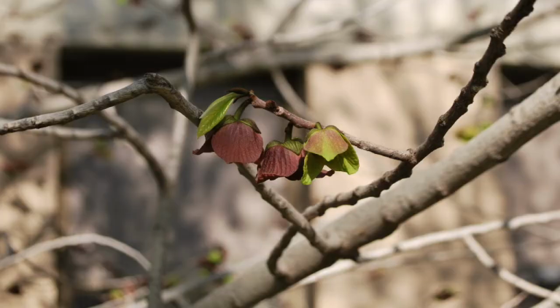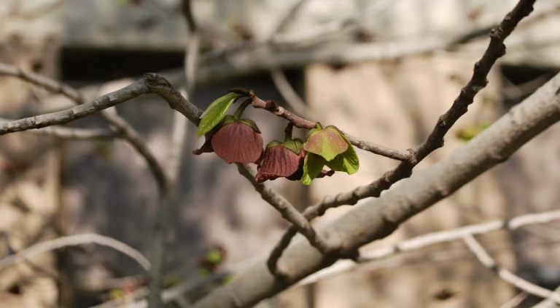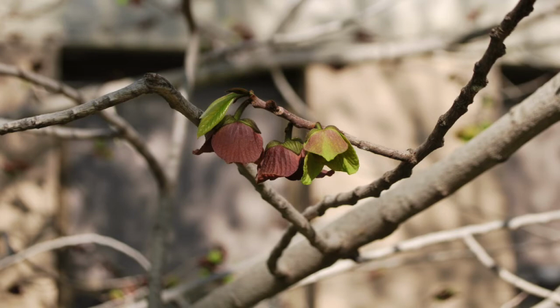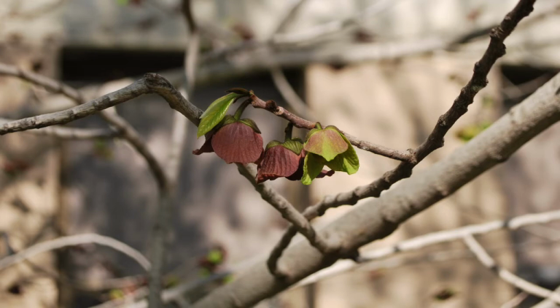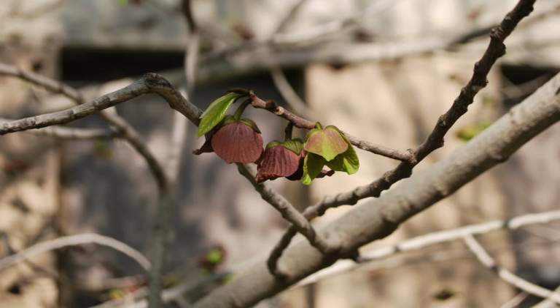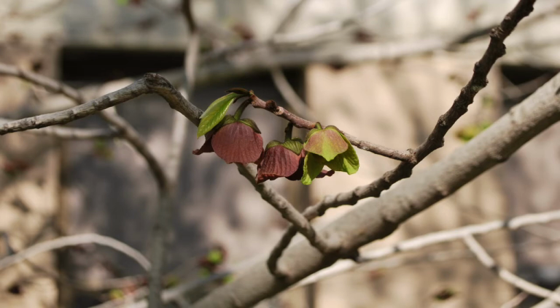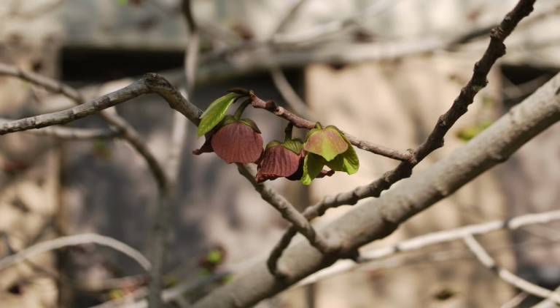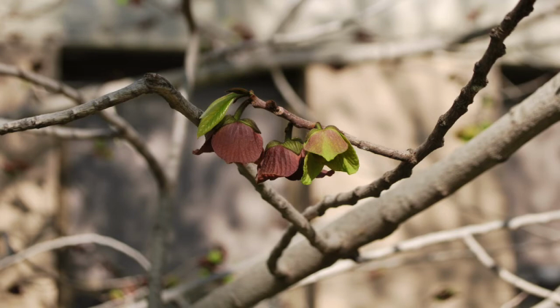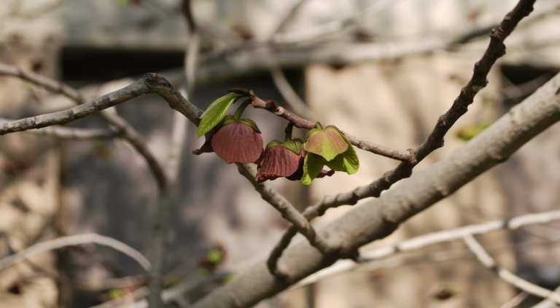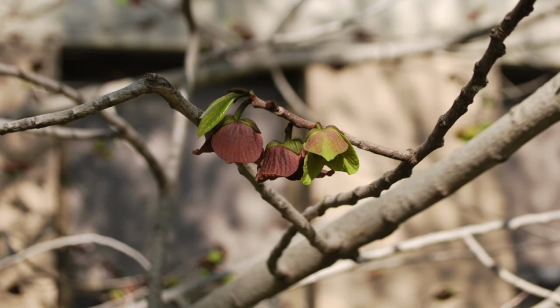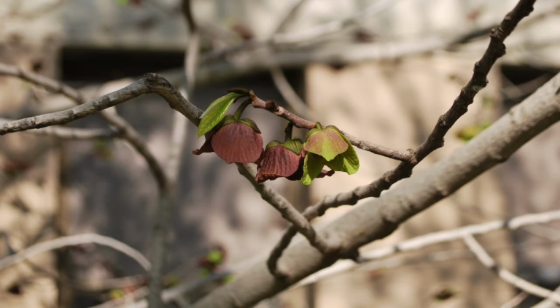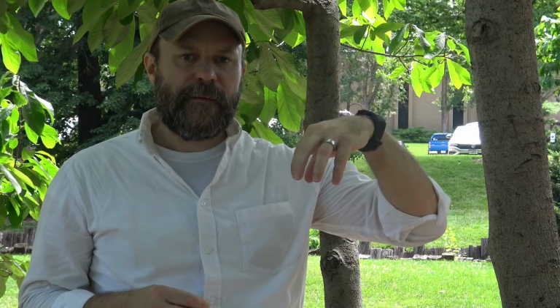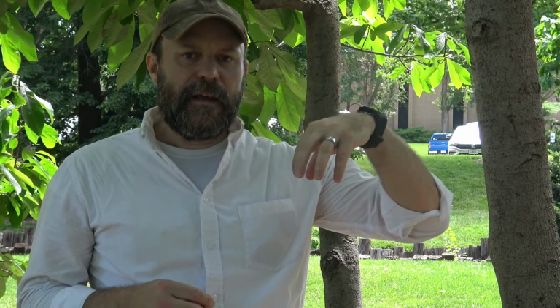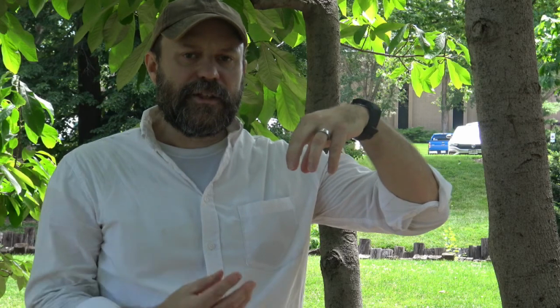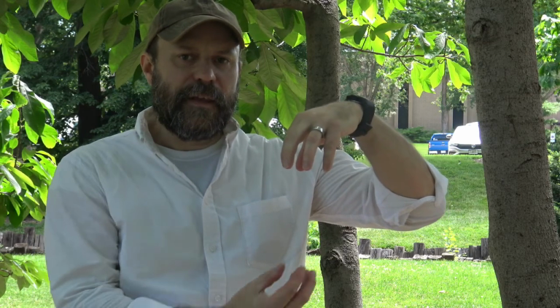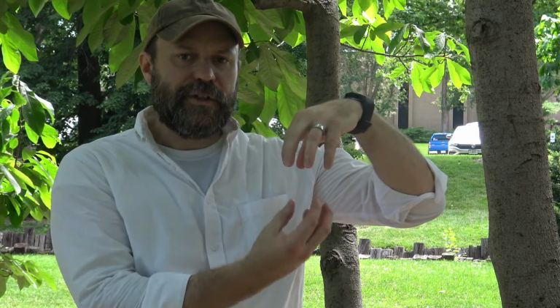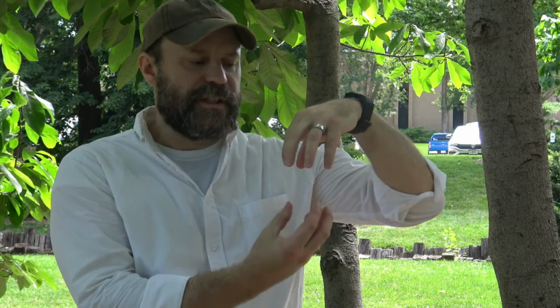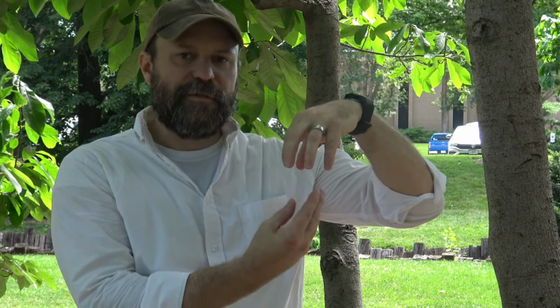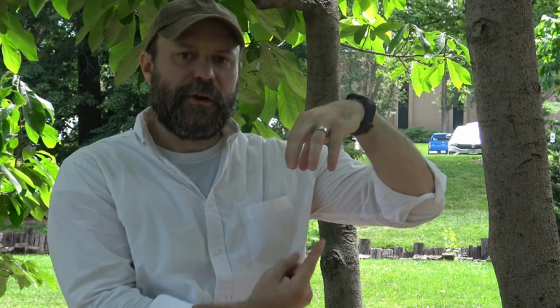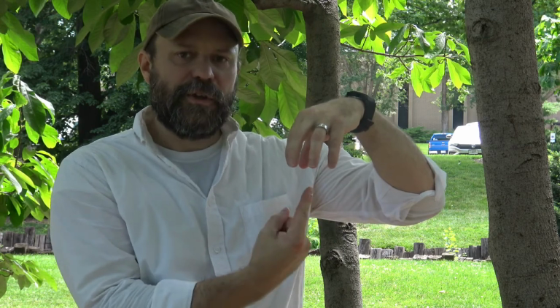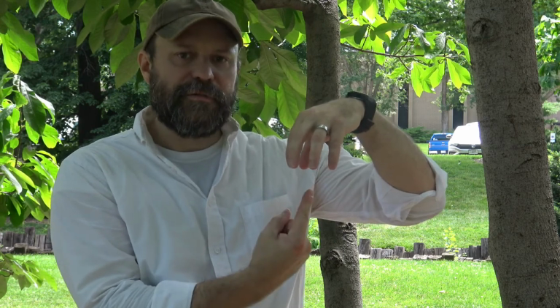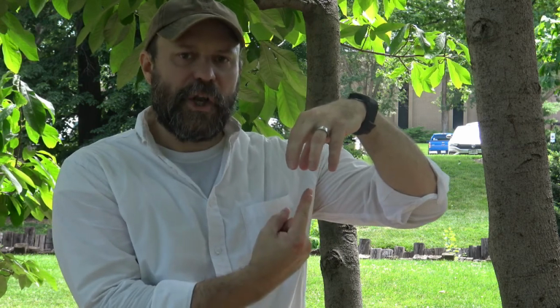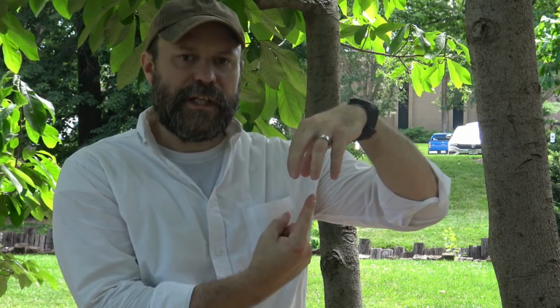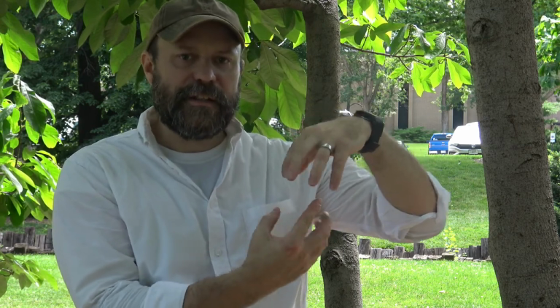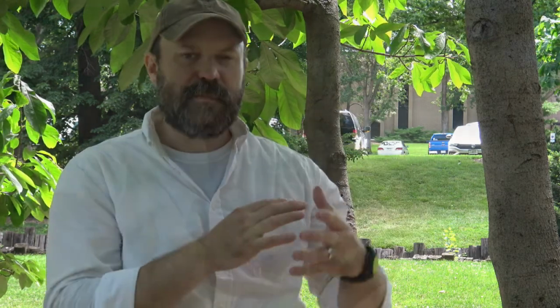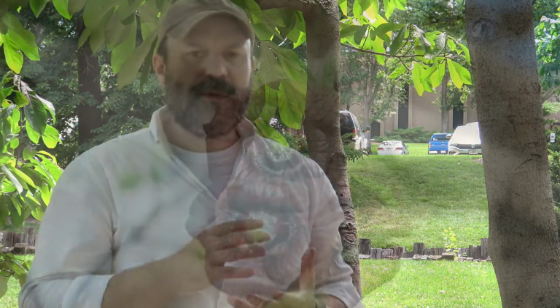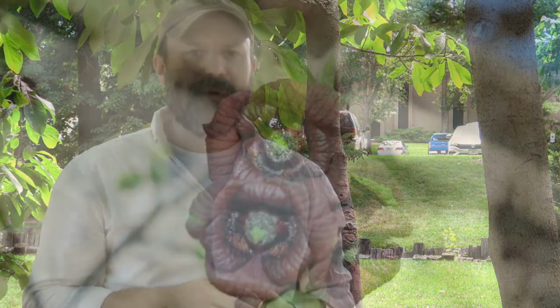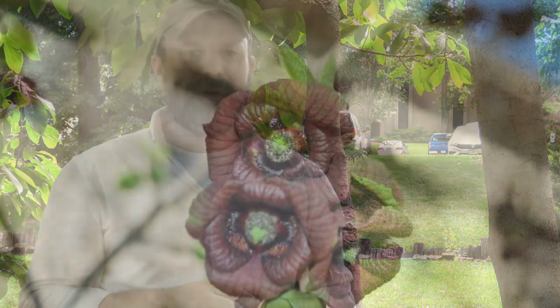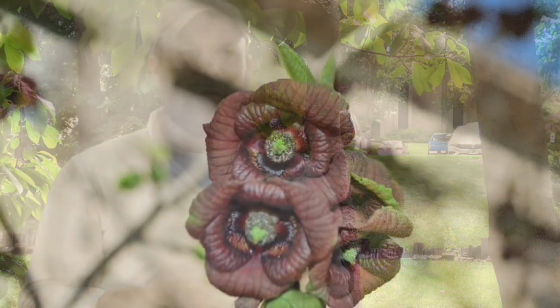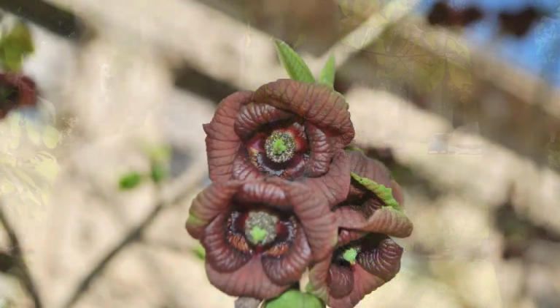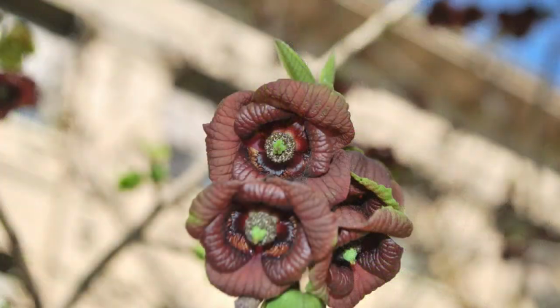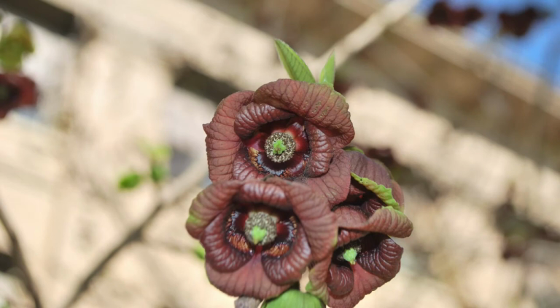The flowers are really cool. They hang down a little bit so that to see the full flower, you have to look at it from underneath. It's this purplish maroon color — this is what it would look like.